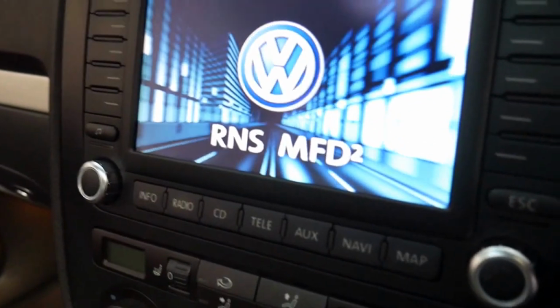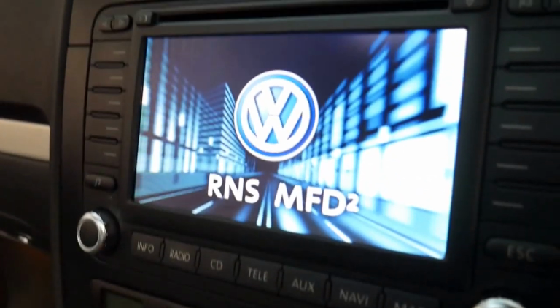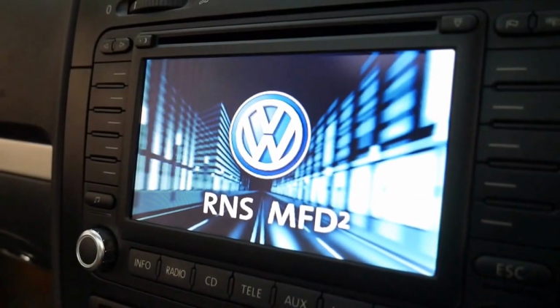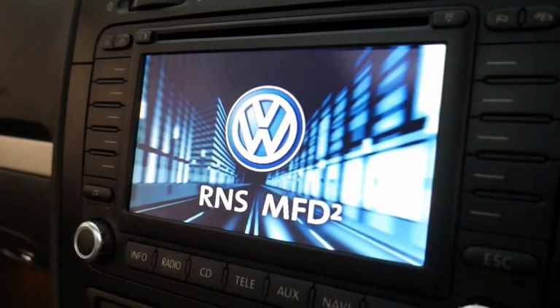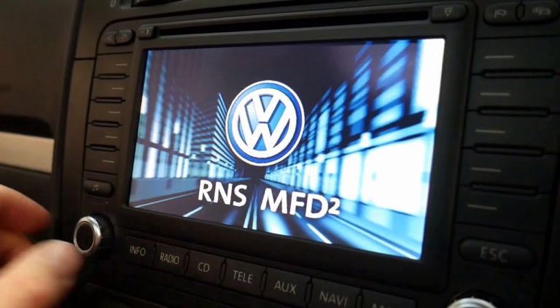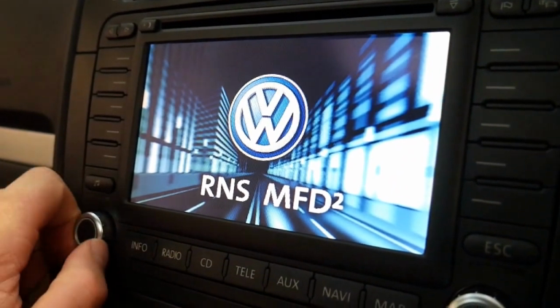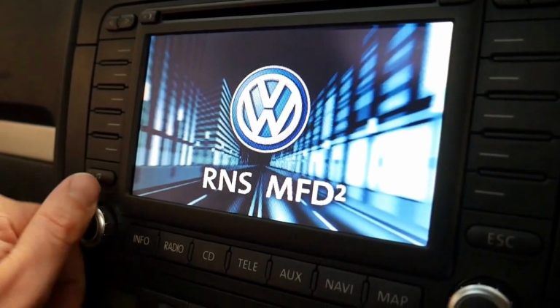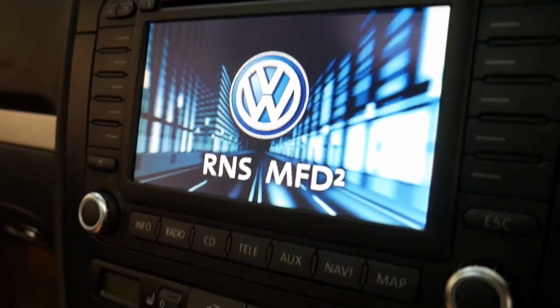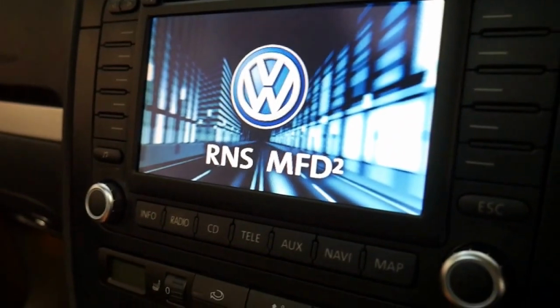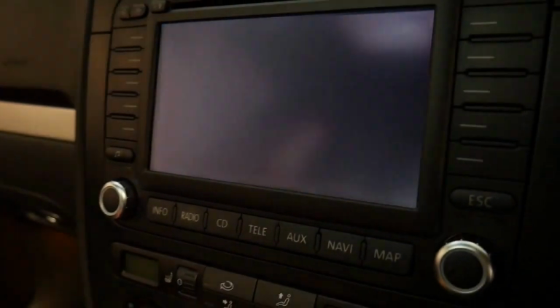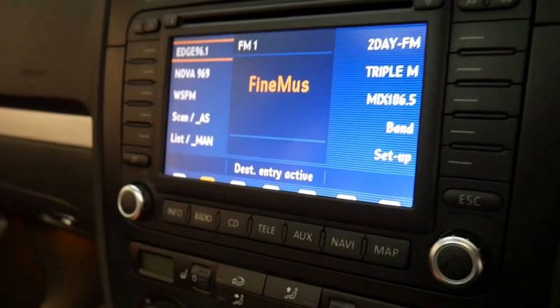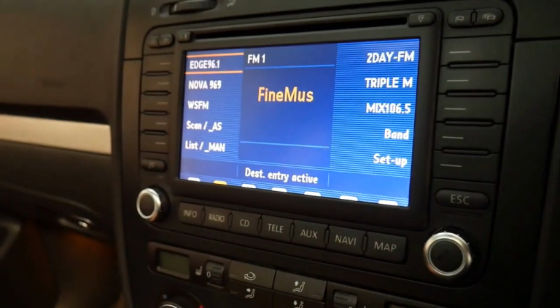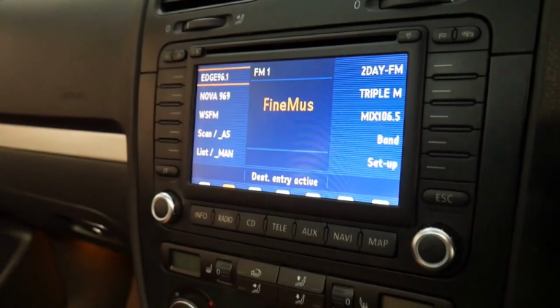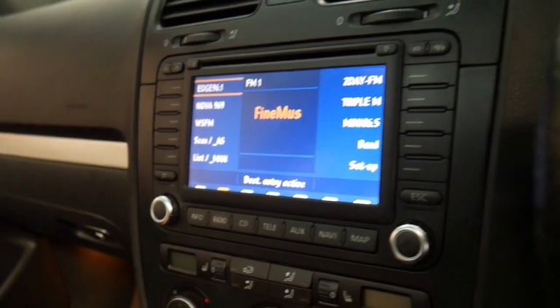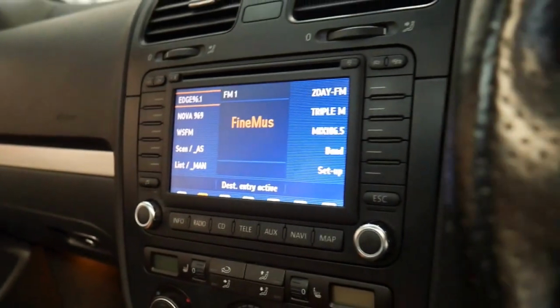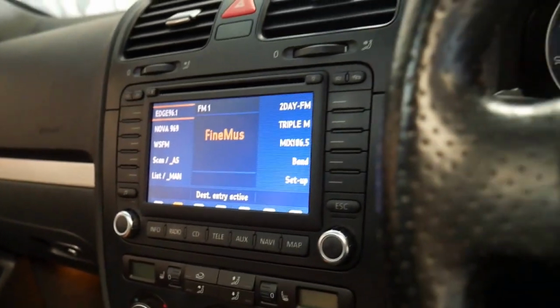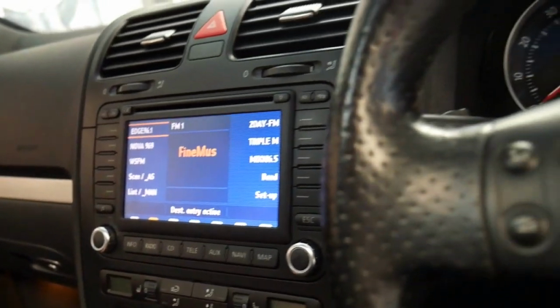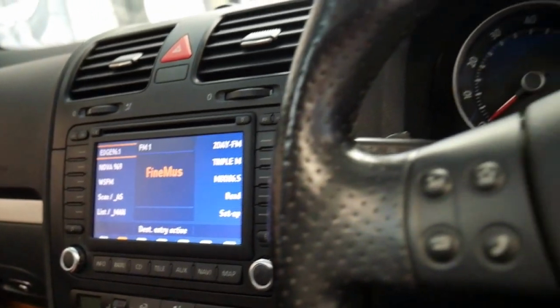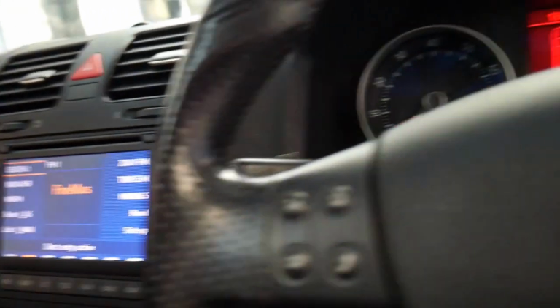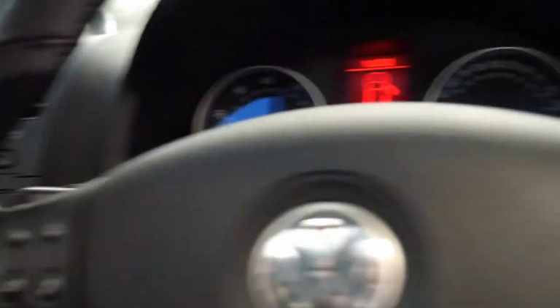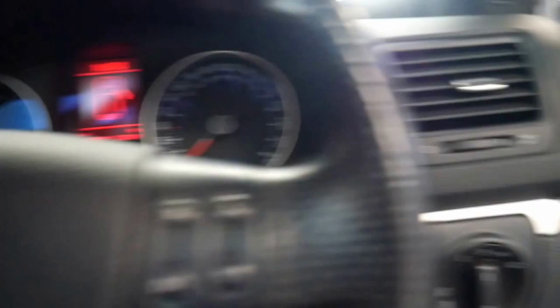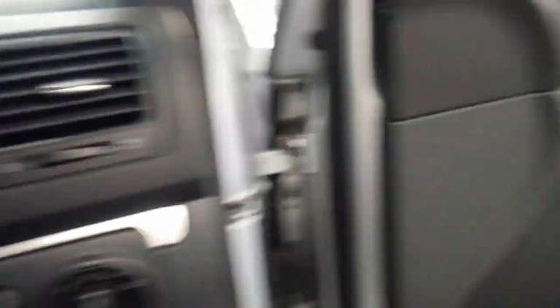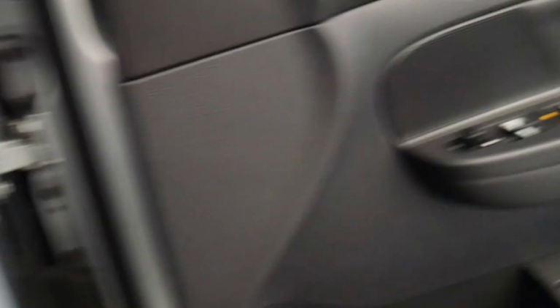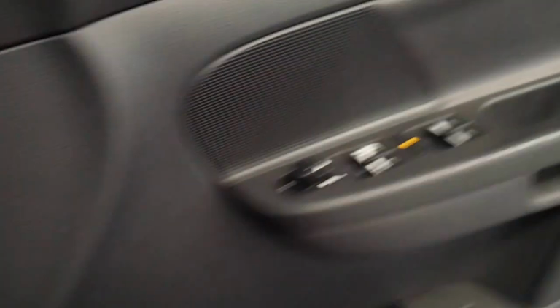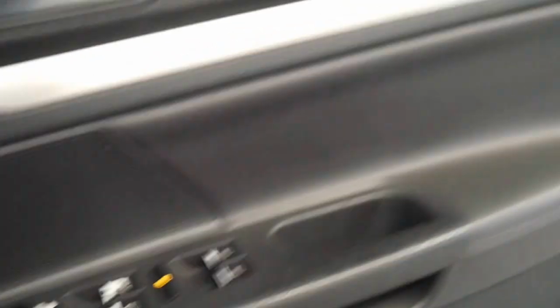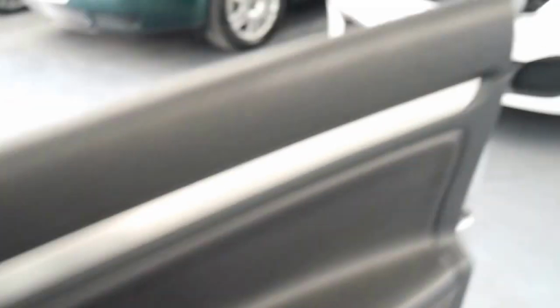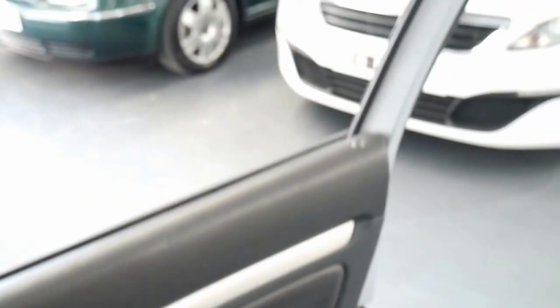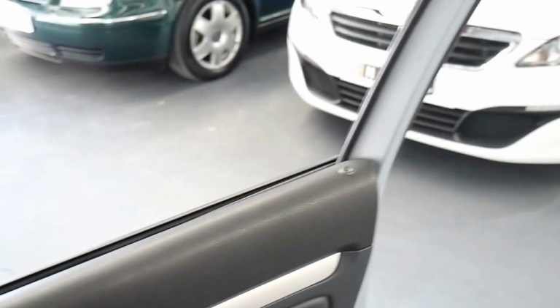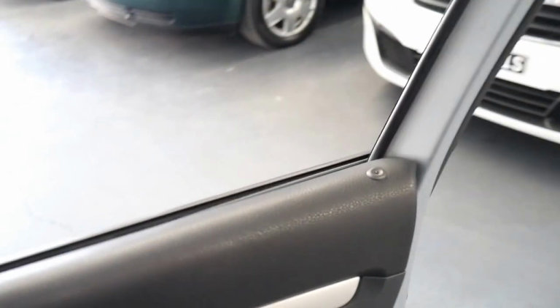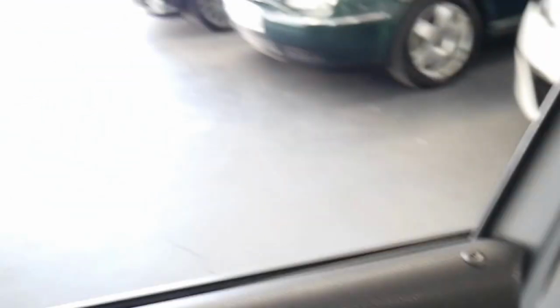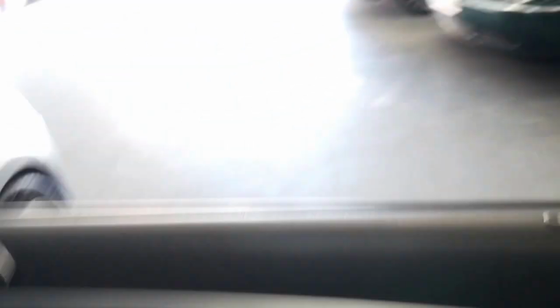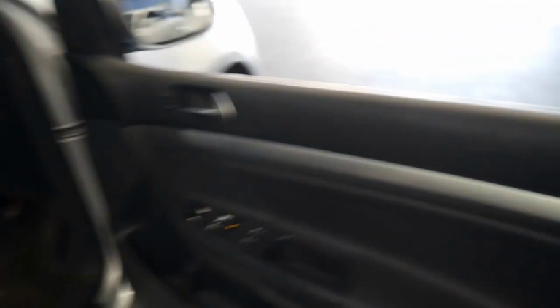There's the factory navigation screen. It starts and drives beautifully. I think it's incredible value for money for around $10,000.